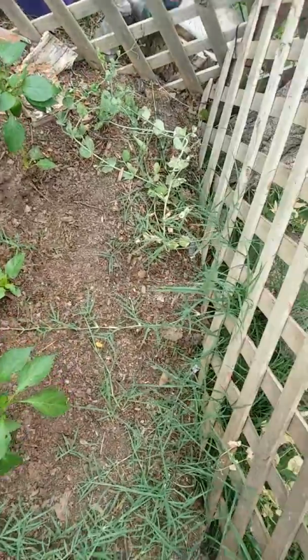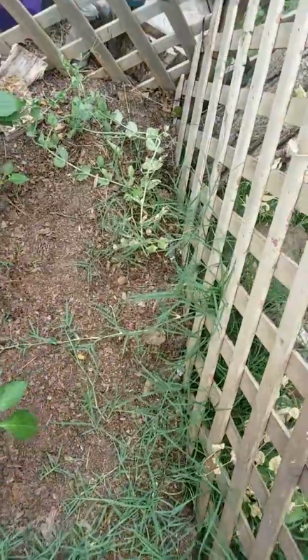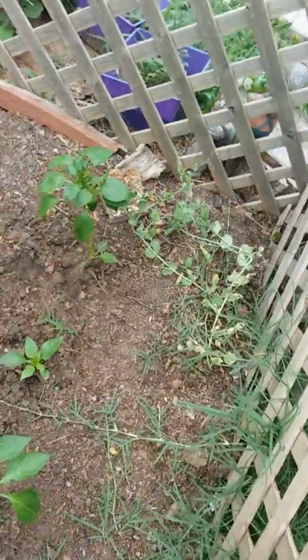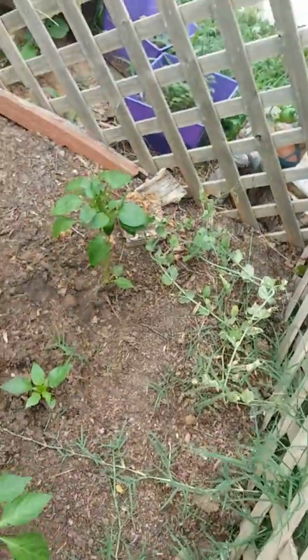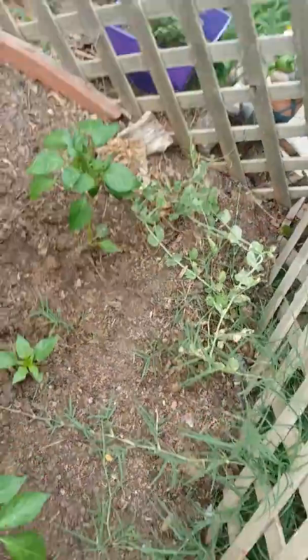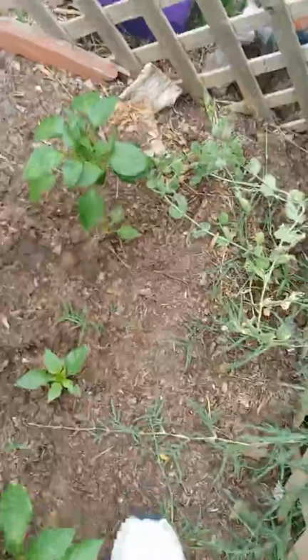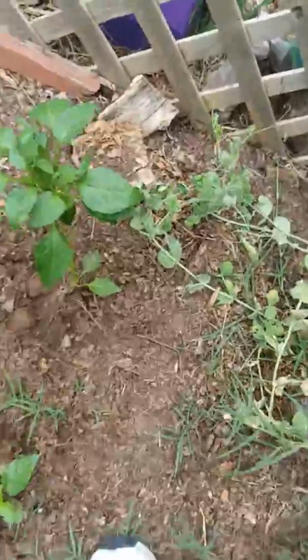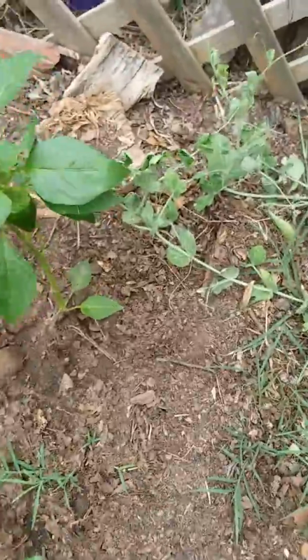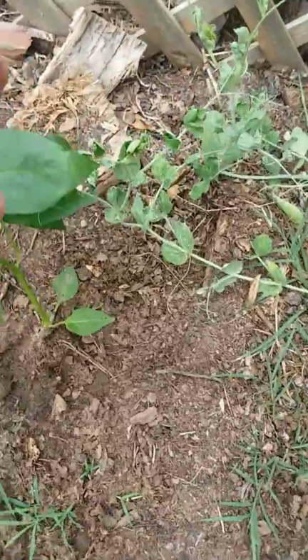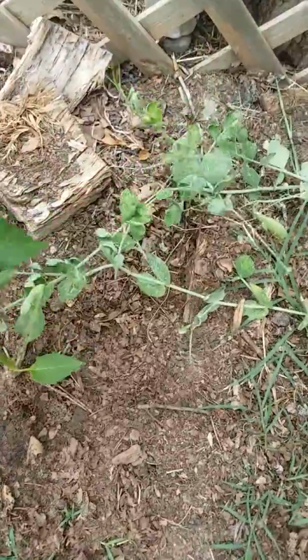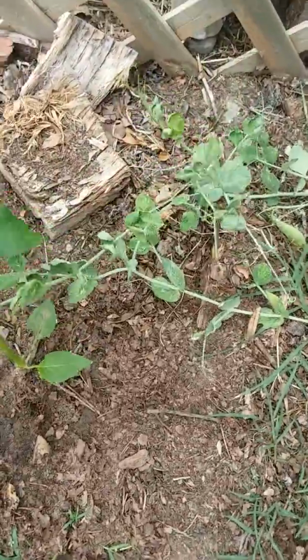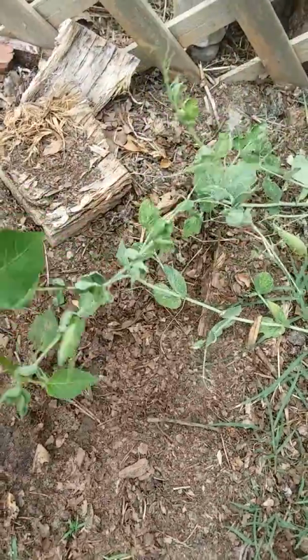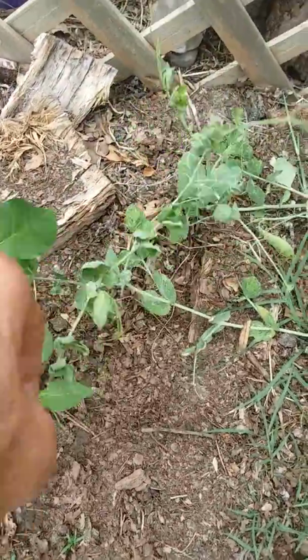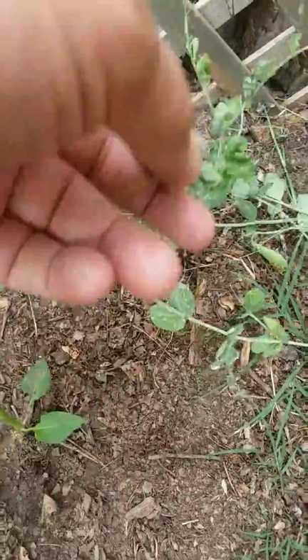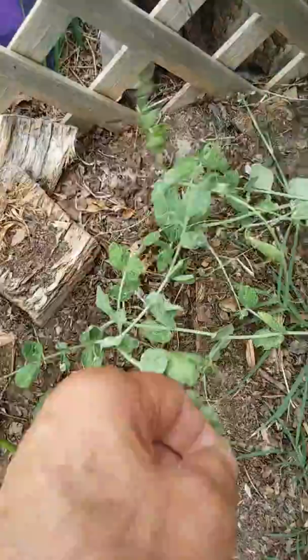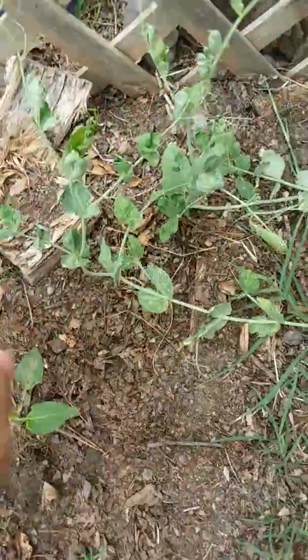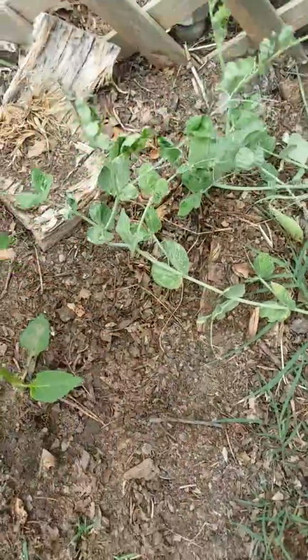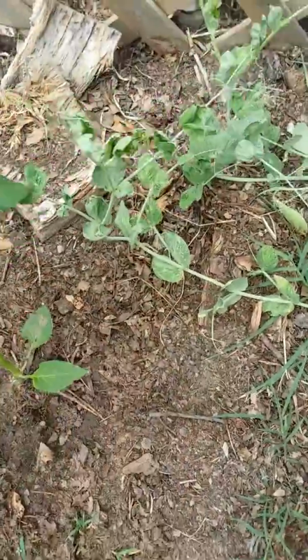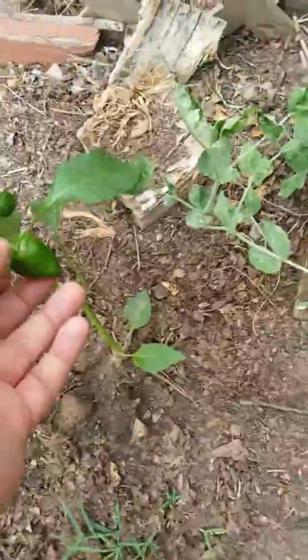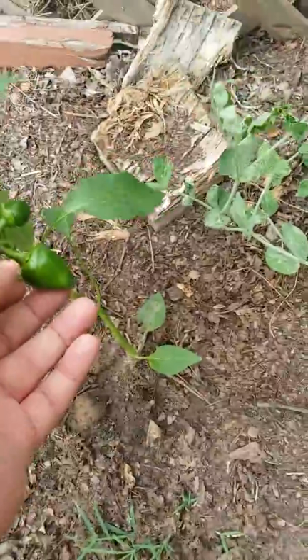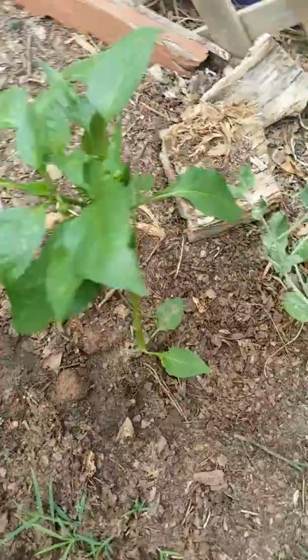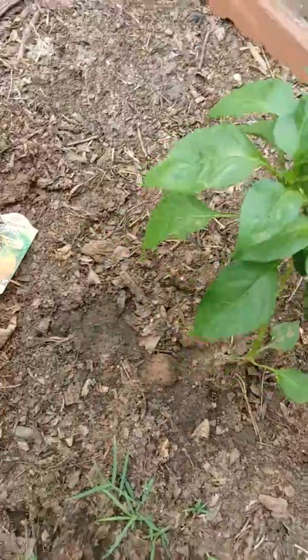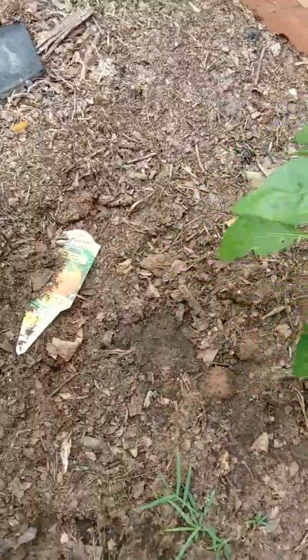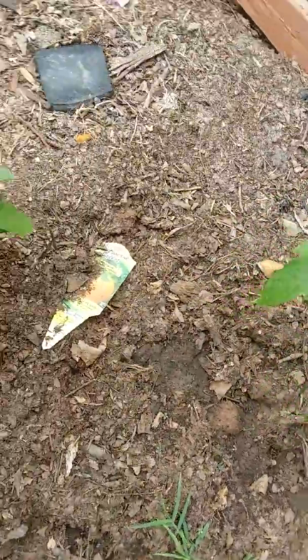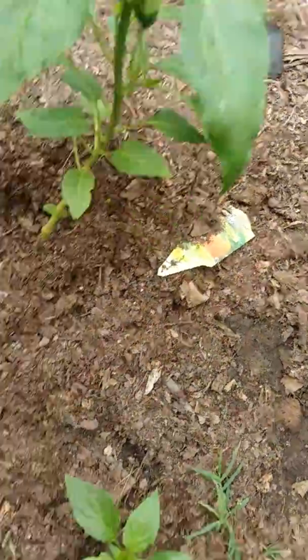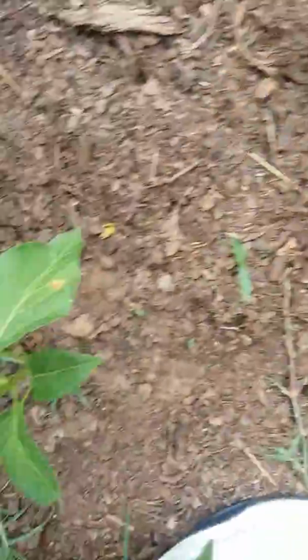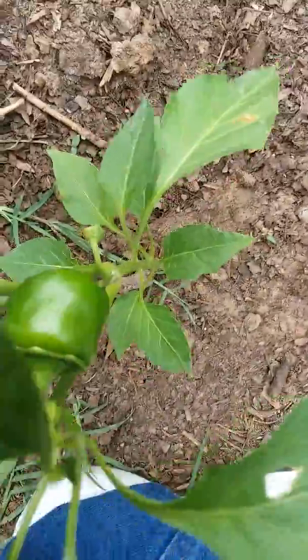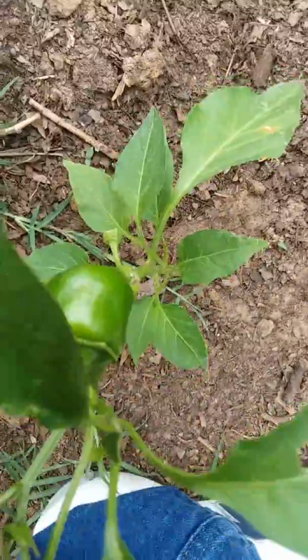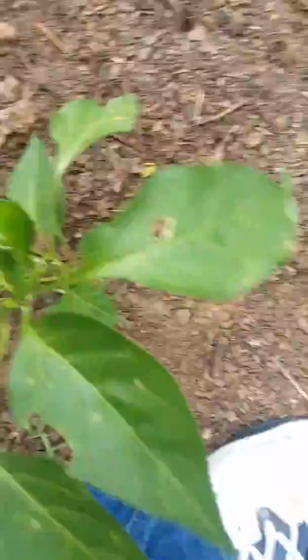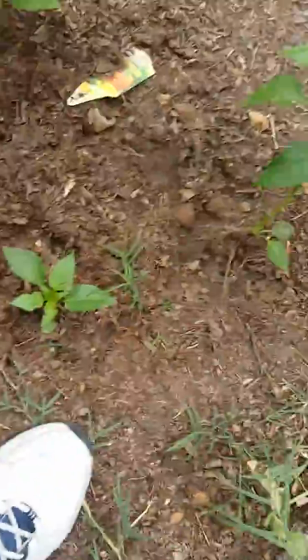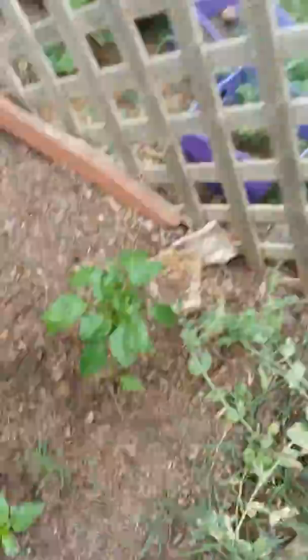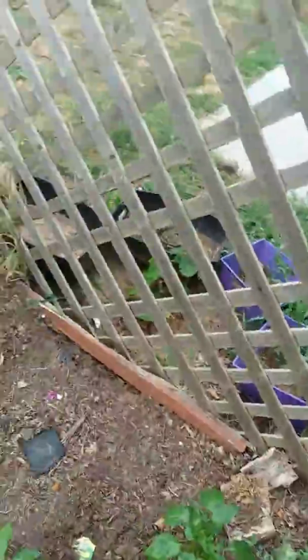Look at these little pepper plants — this is cool. You can see the baby peppers. They're producing like crazy over here. I like that, it's pretty neat.